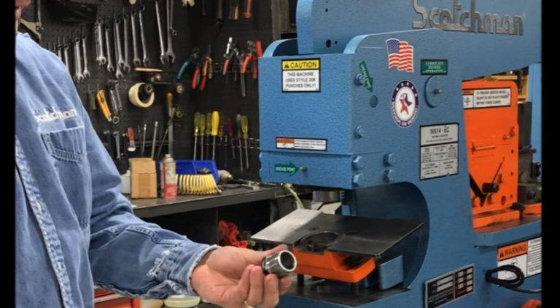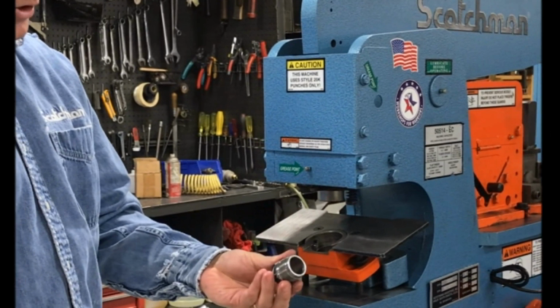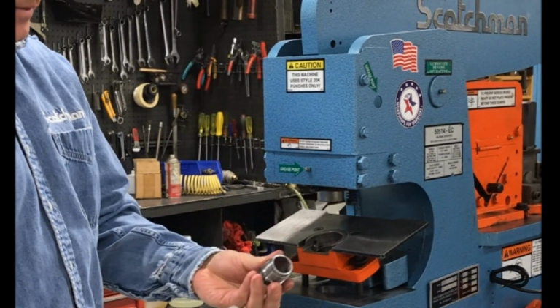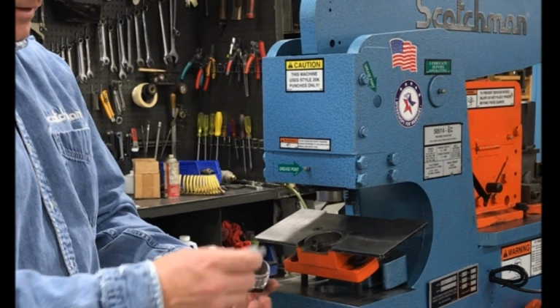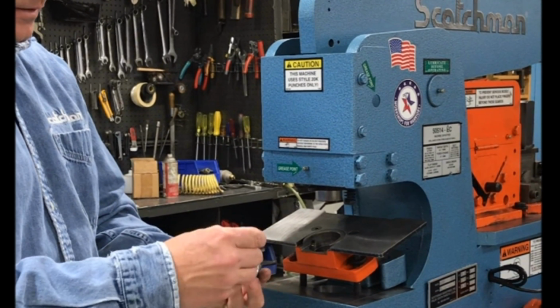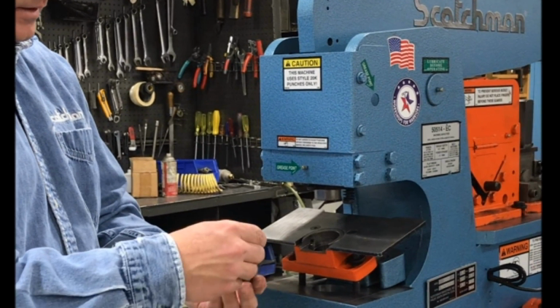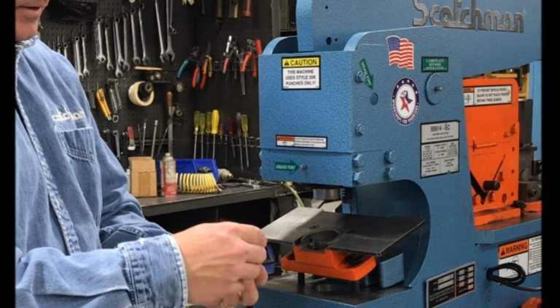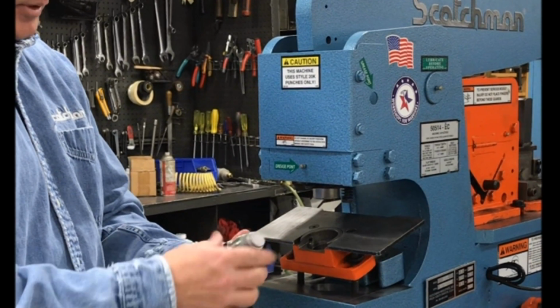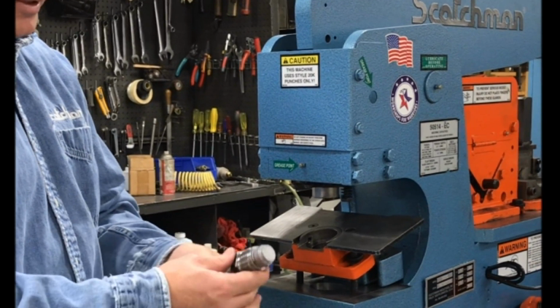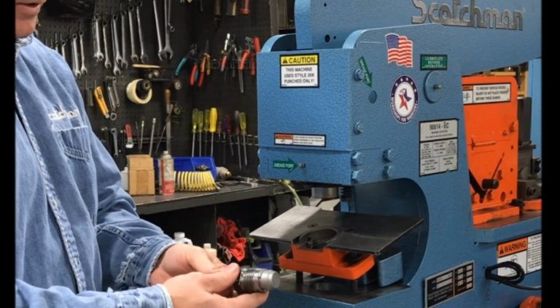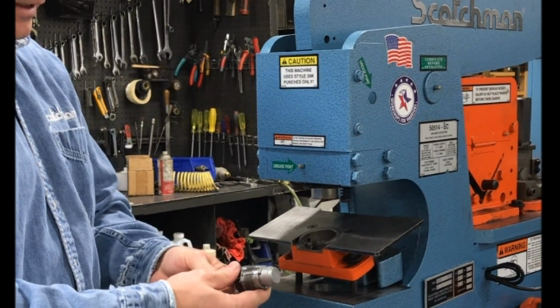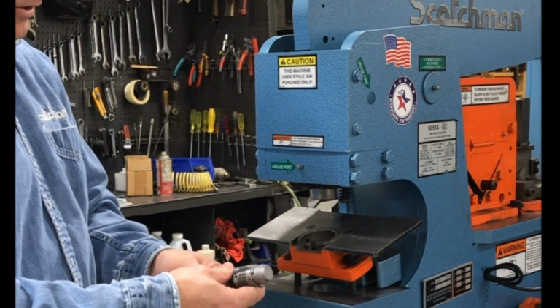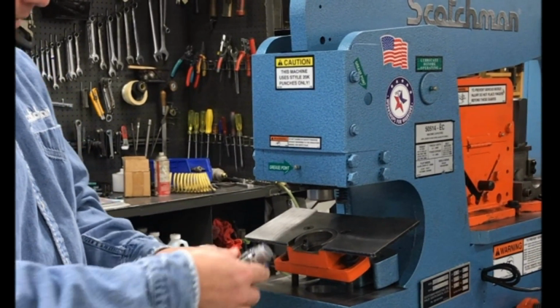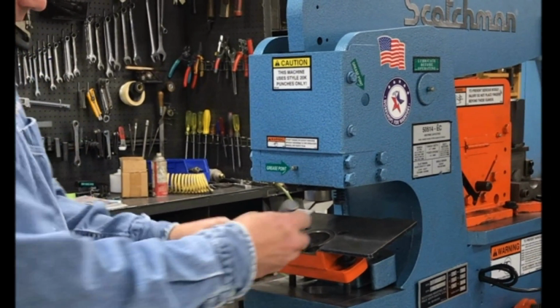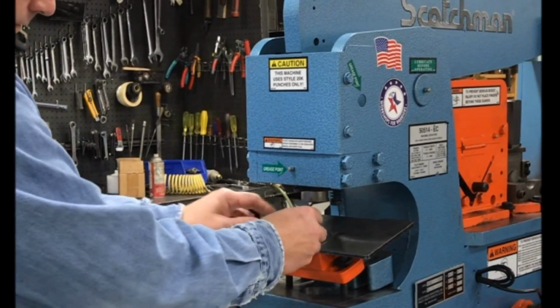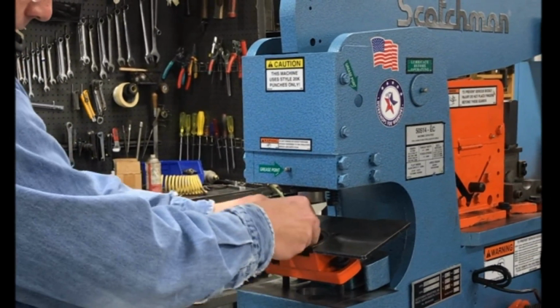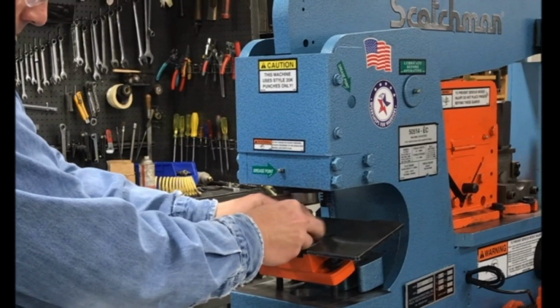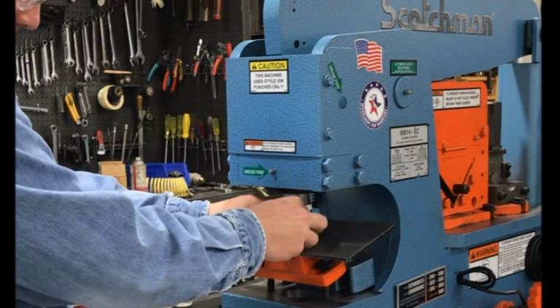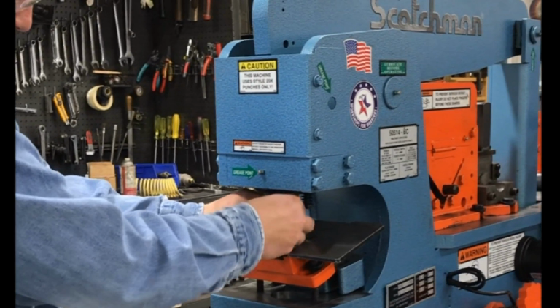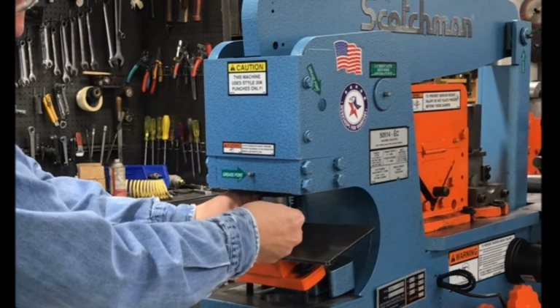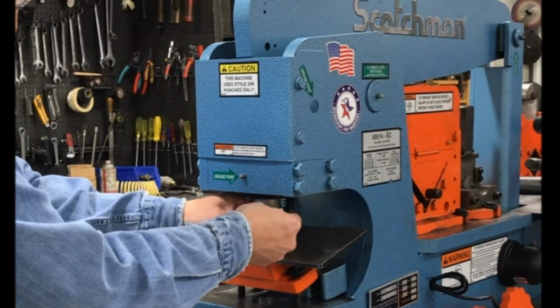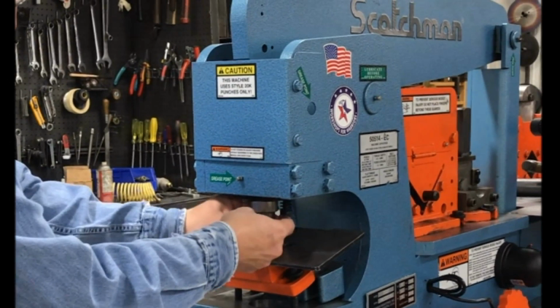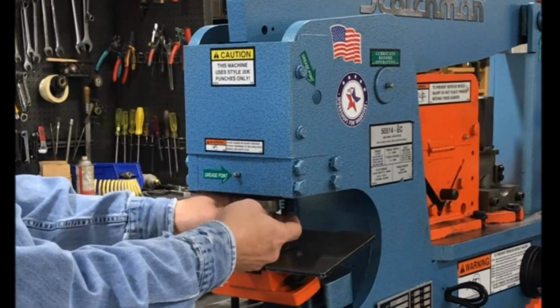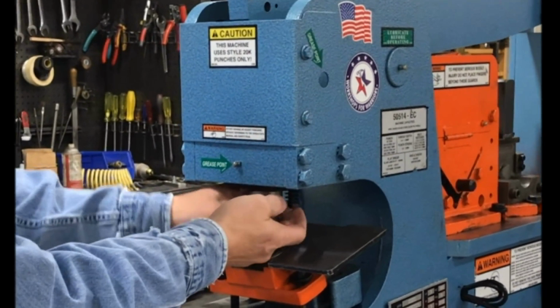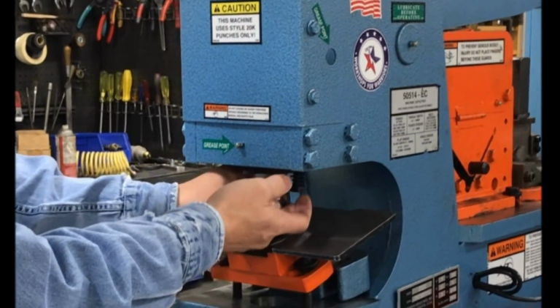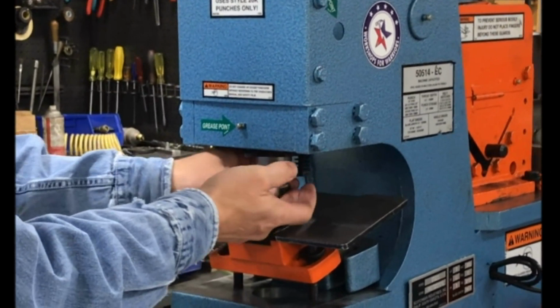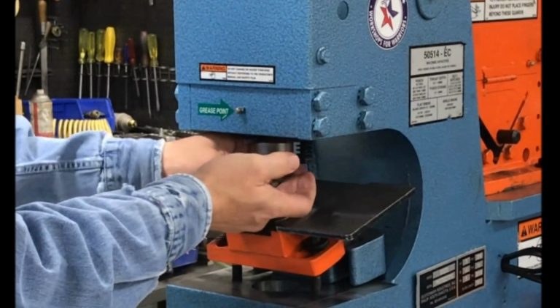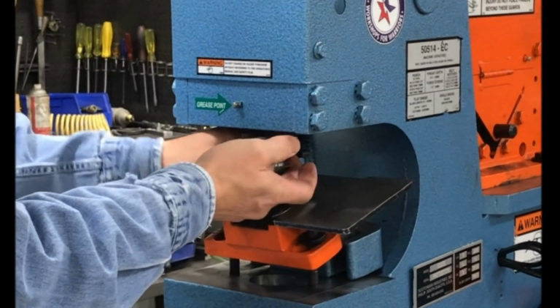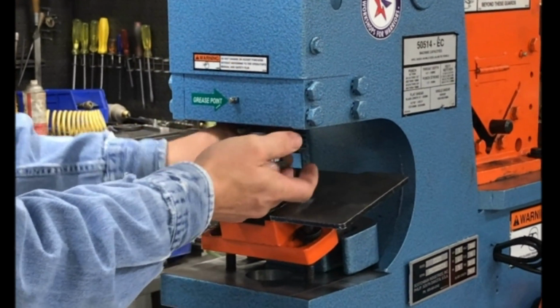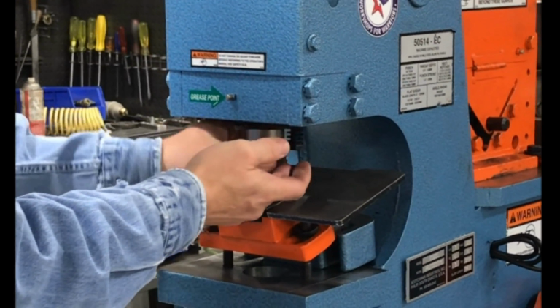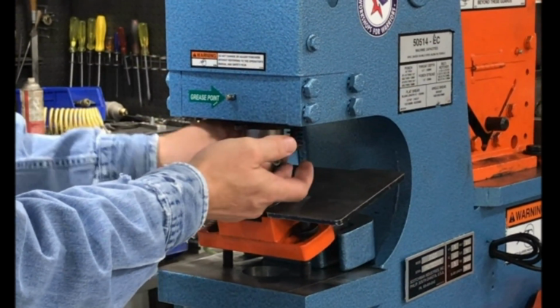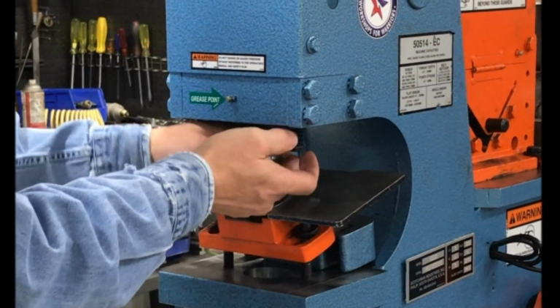Take your jam nut, slip your punch into your jam nut, thread your jam nut onto your punch ram, and tighten.